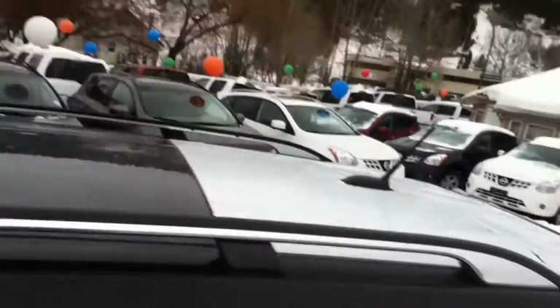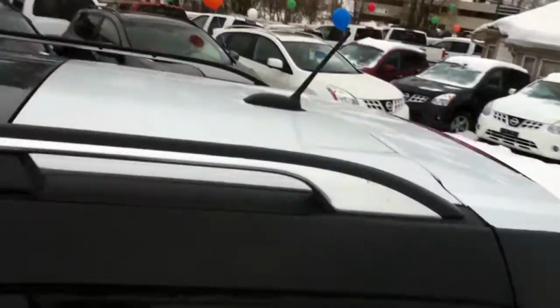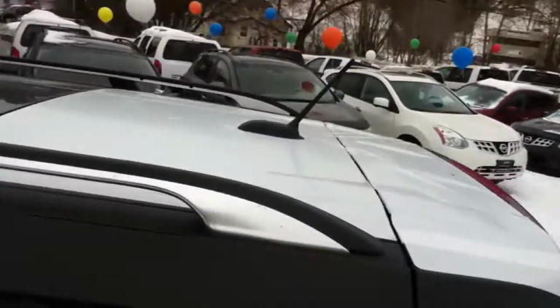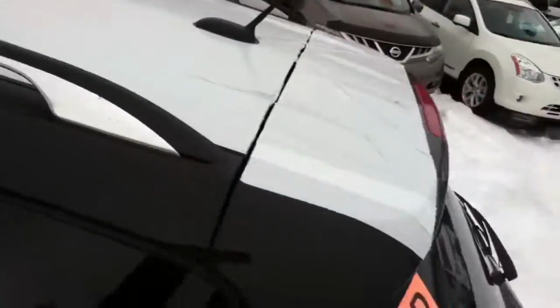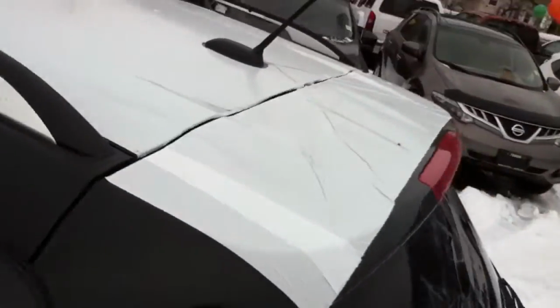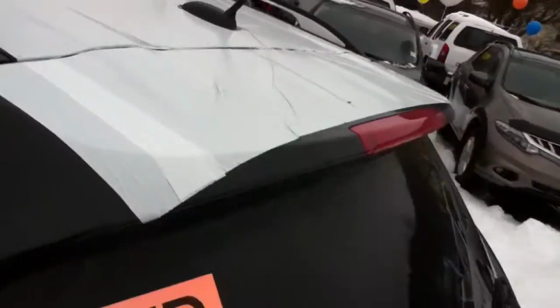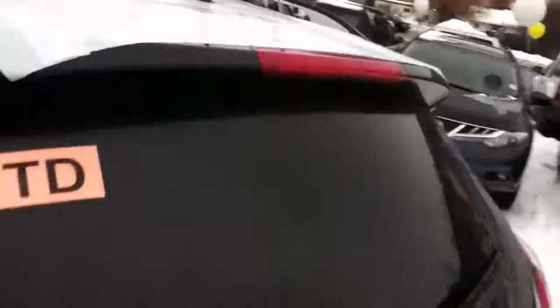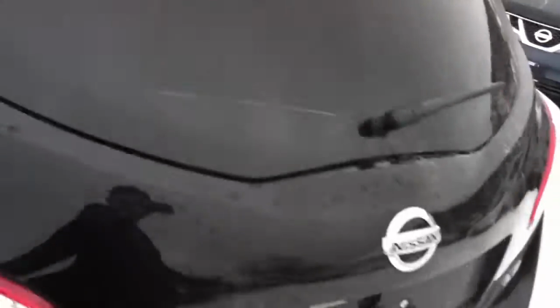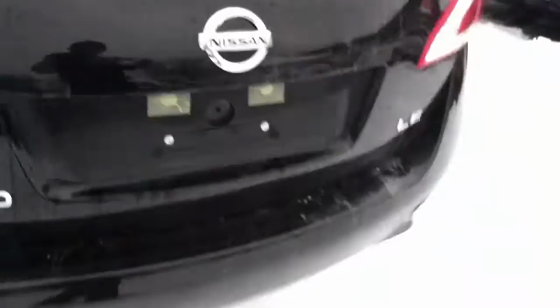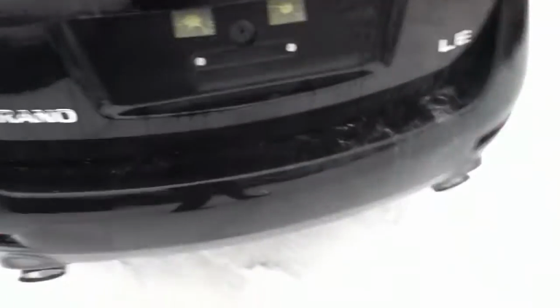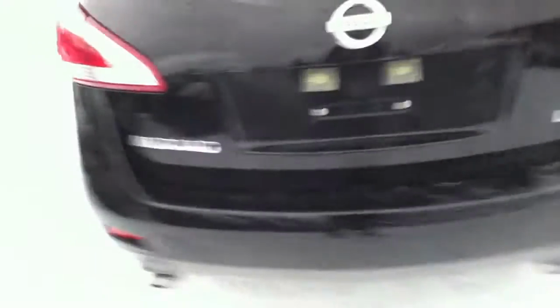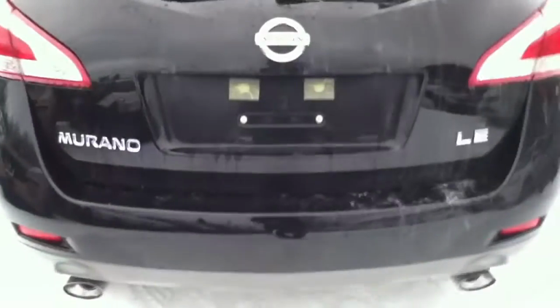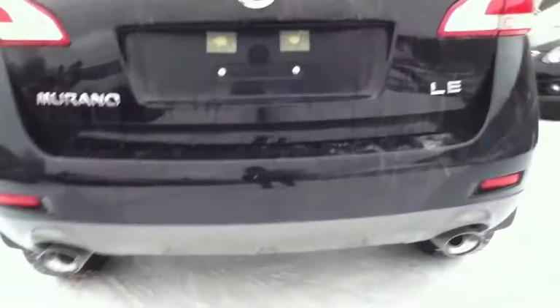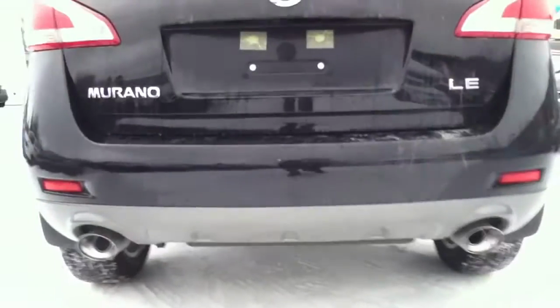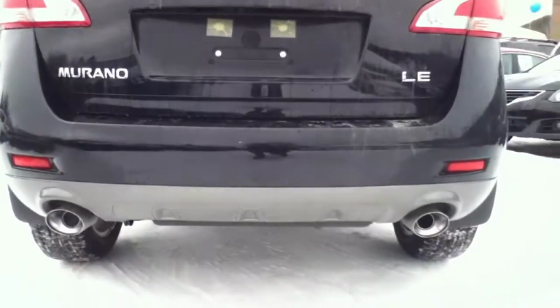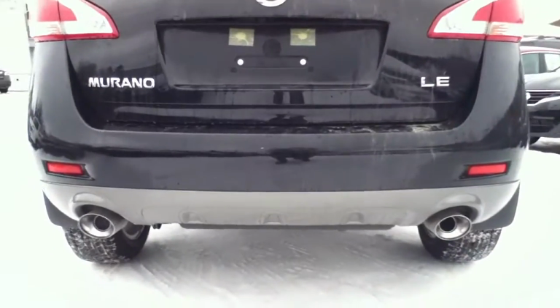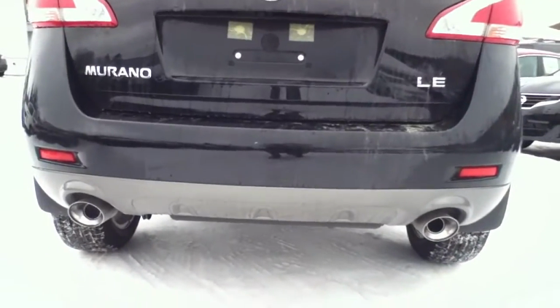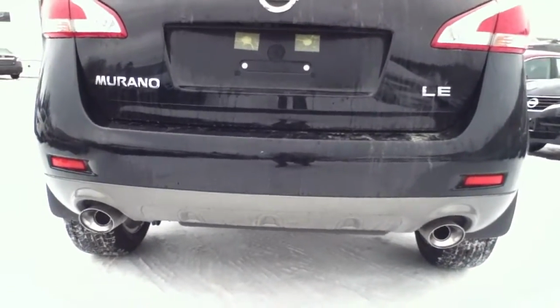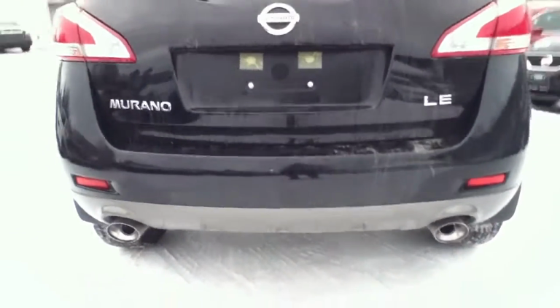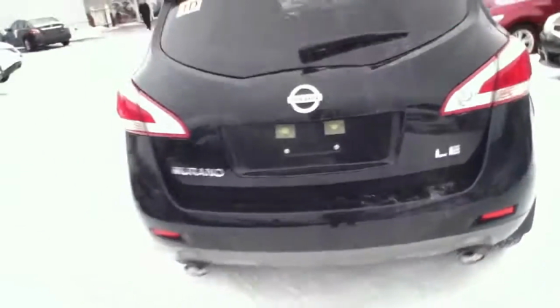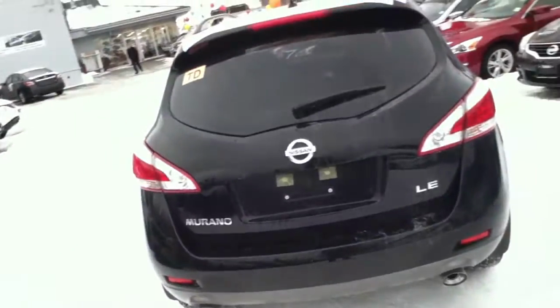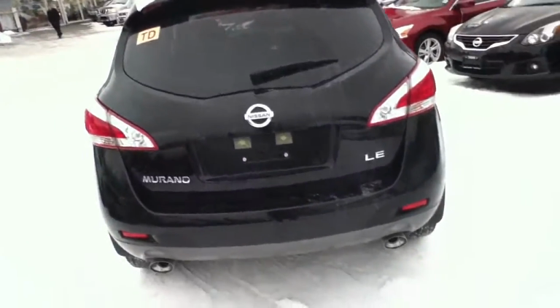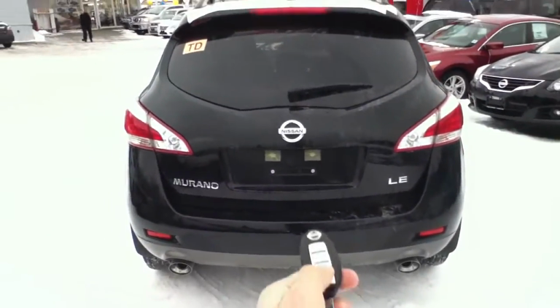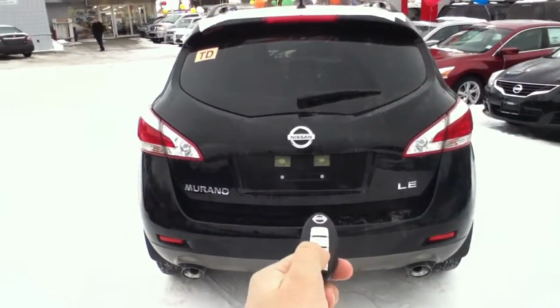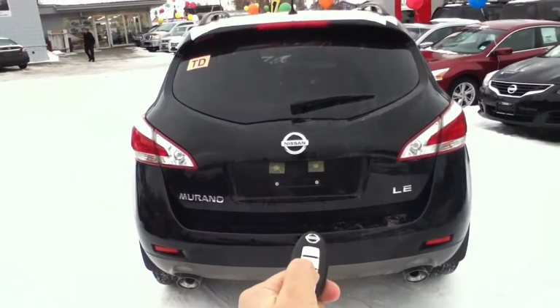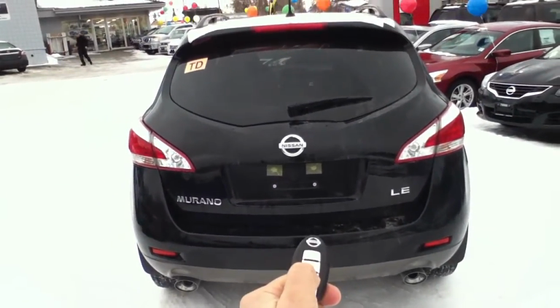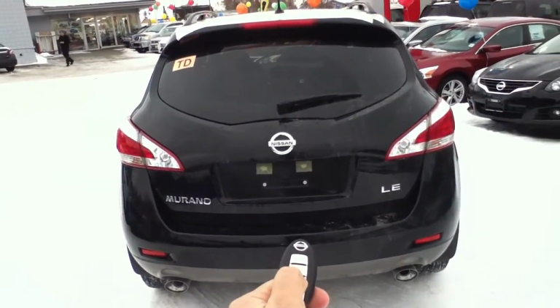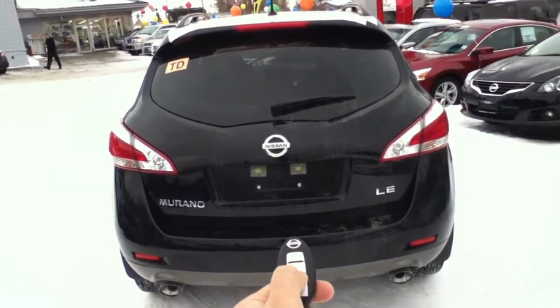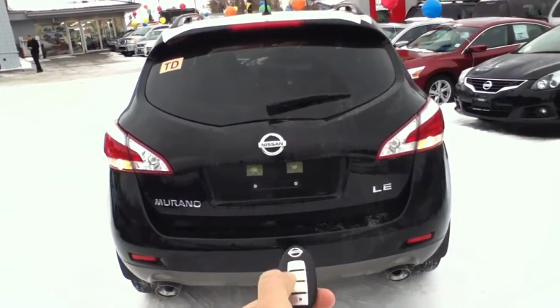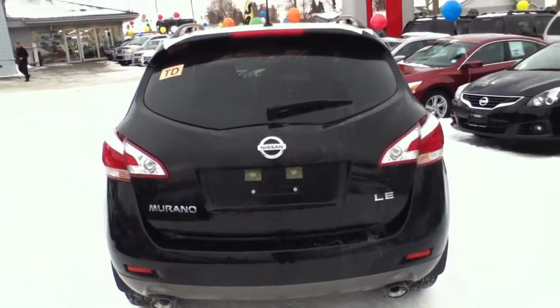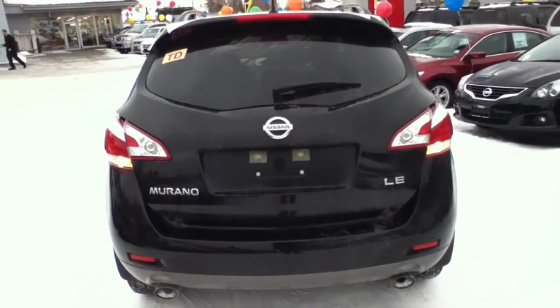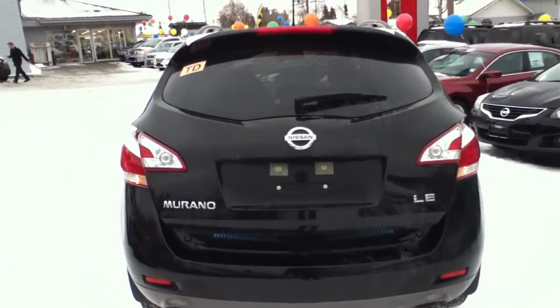Like I told you, we just got it in so it still has the plastic on it. Now in the LE you're going to have your dual exhaust and a power liftgate — I'll show you. If you hold the button, it opens all by itself.